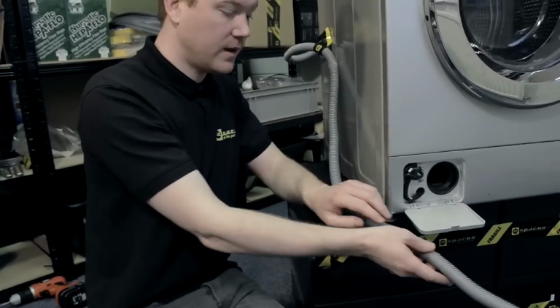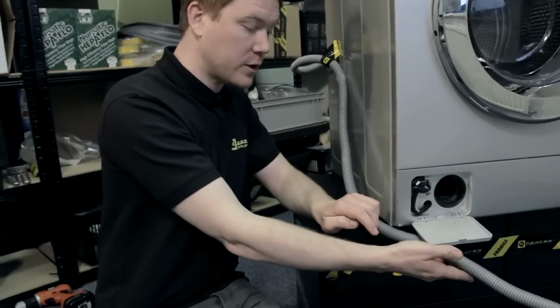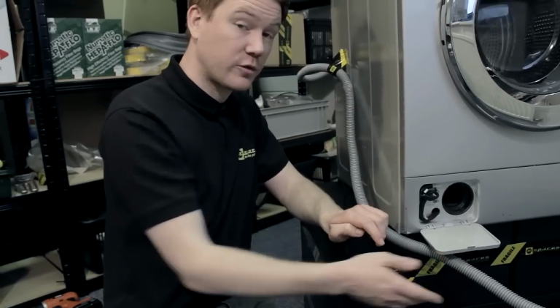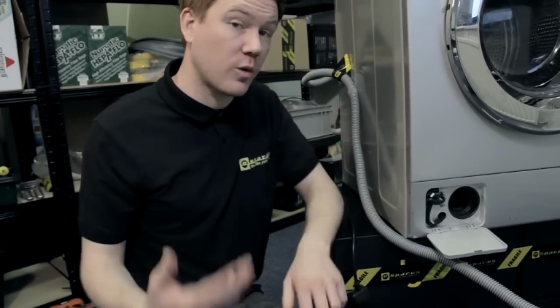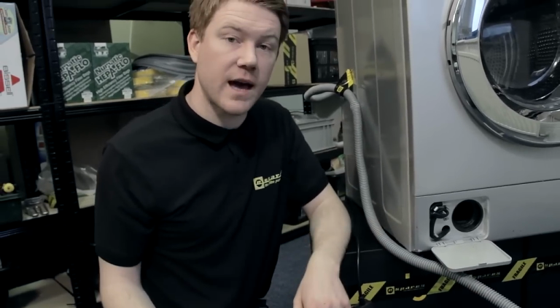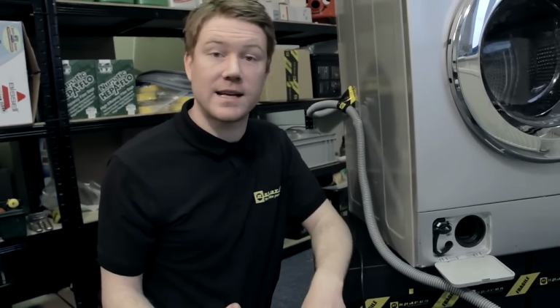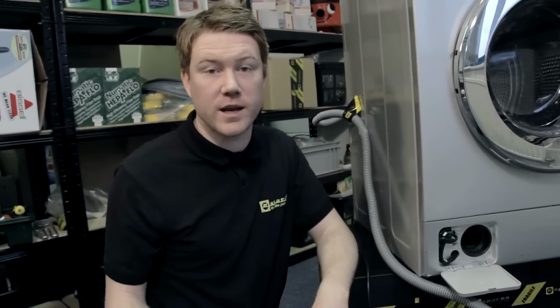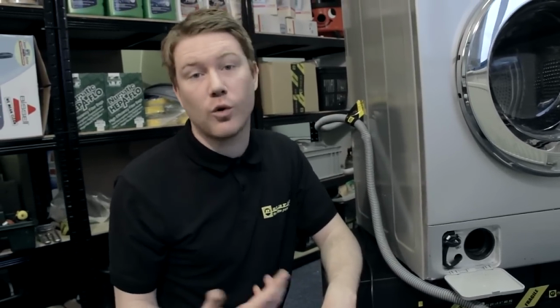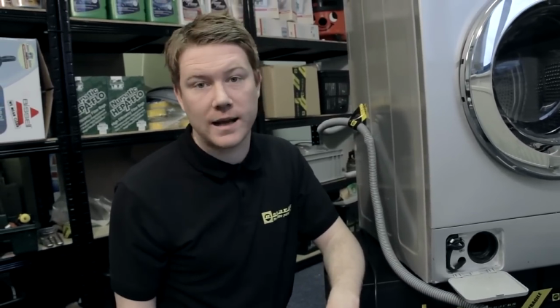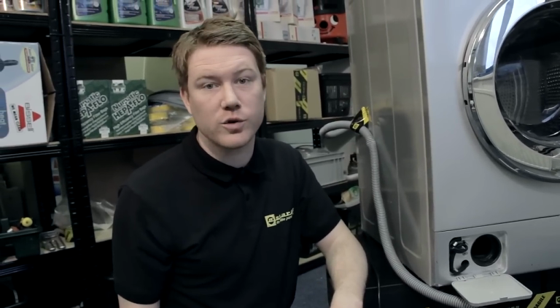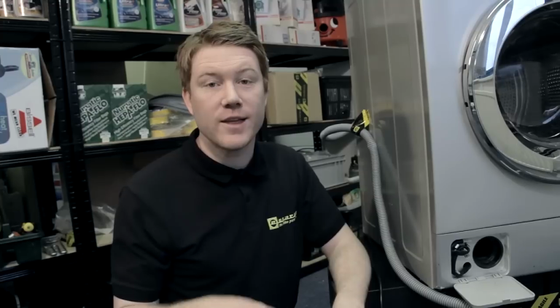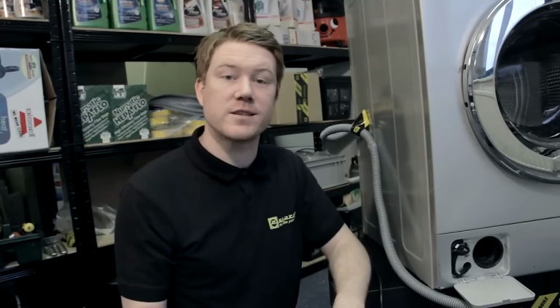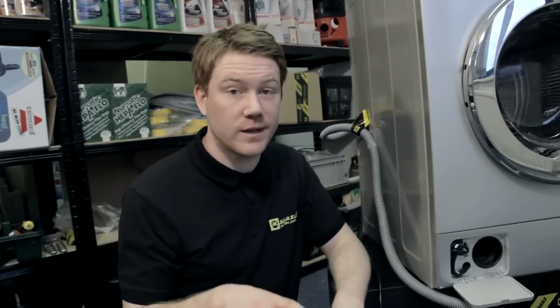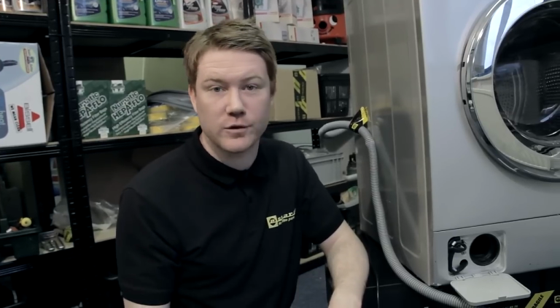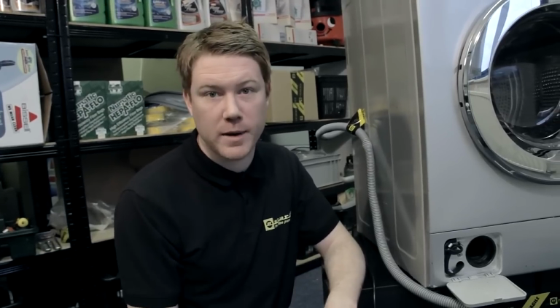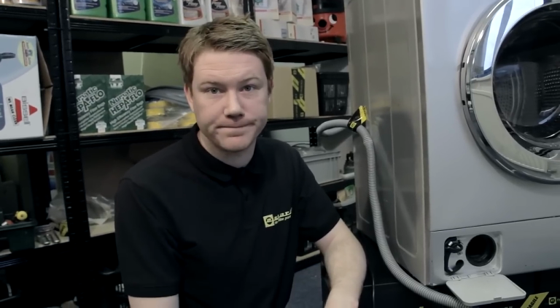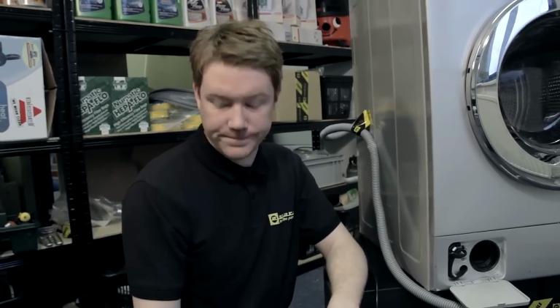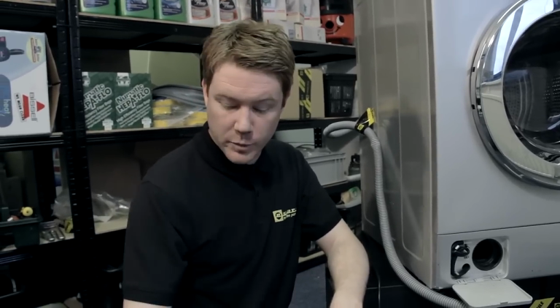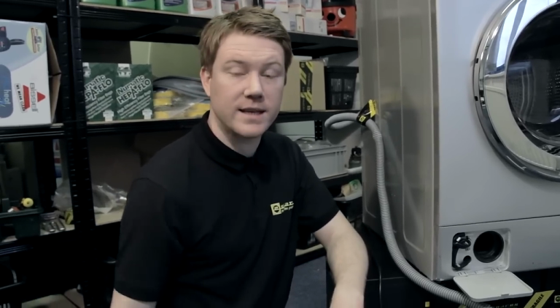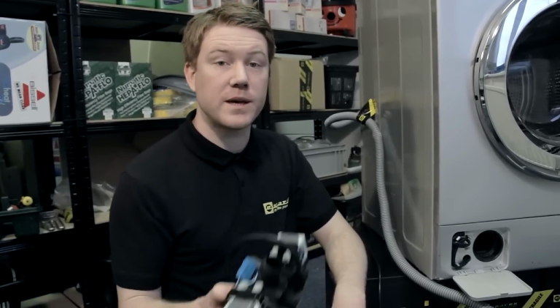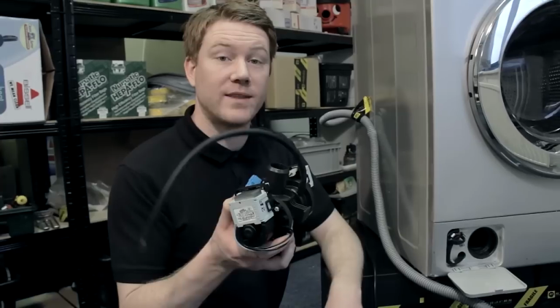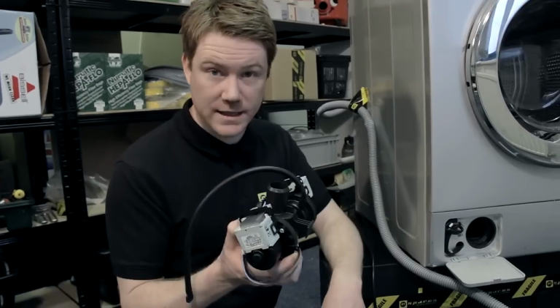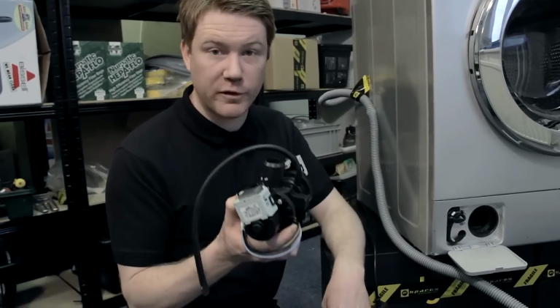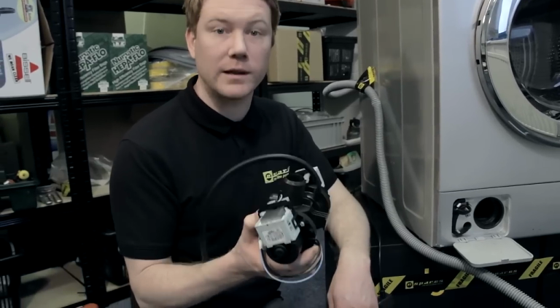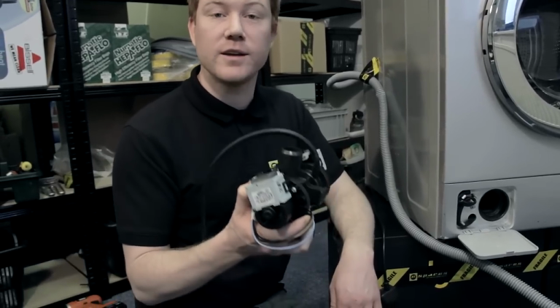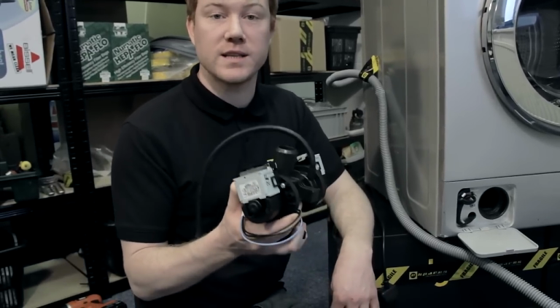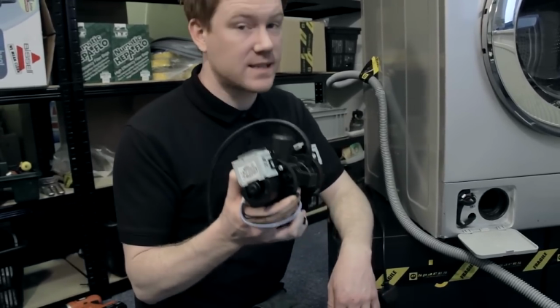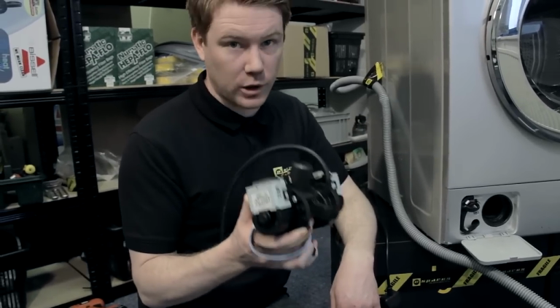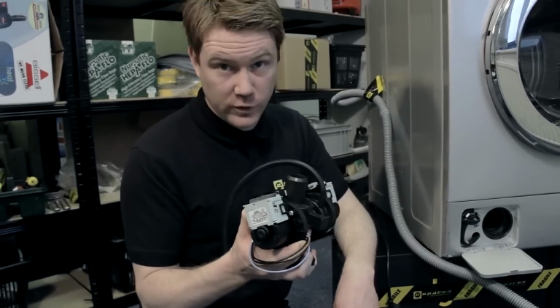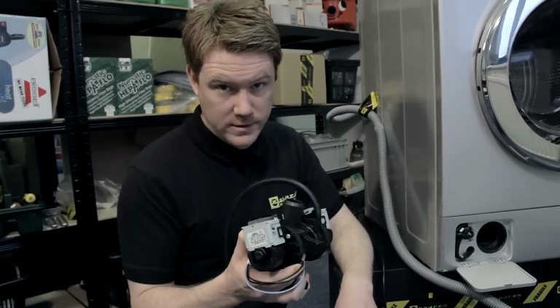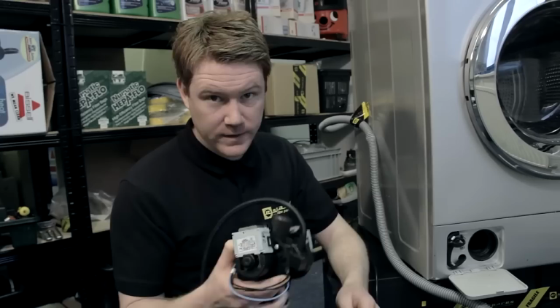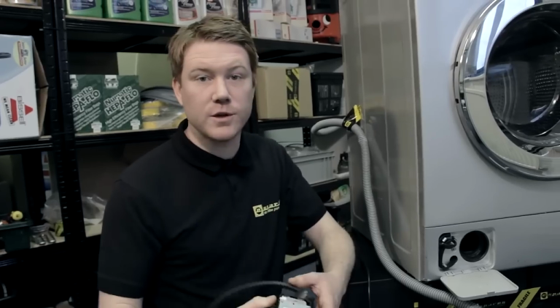If you put the machine through another wash and it still isn't draining or circulating water, the chances are you're going to have to replace the pump. The important thing is to make sure you get the exact pump for your model — you're going to need the exact model number of your appliance.